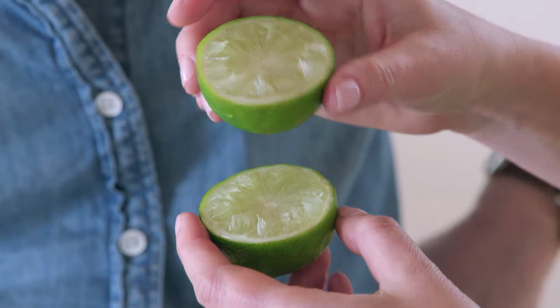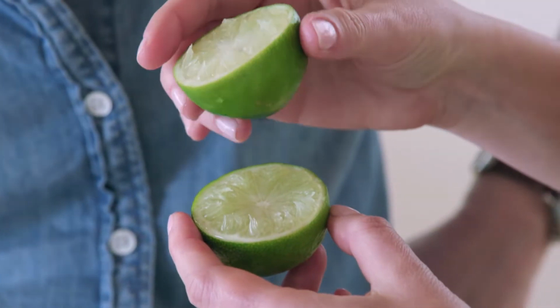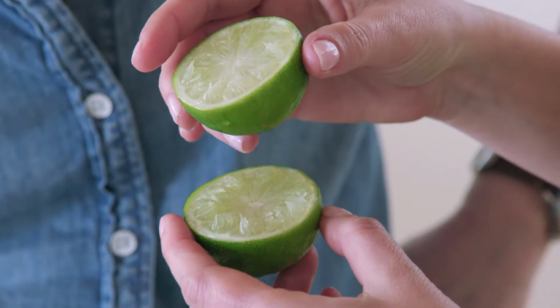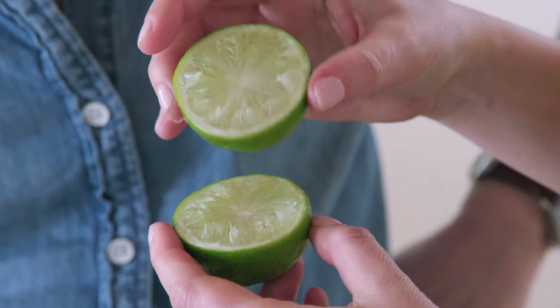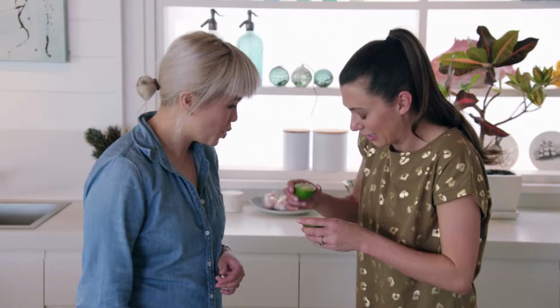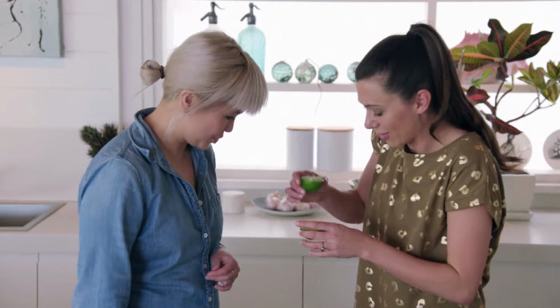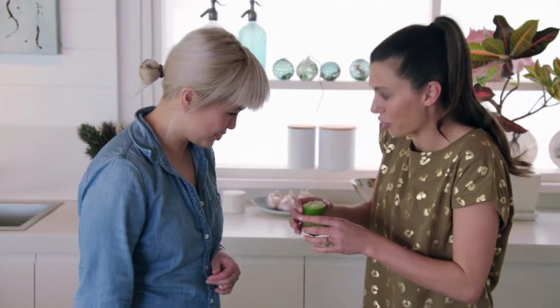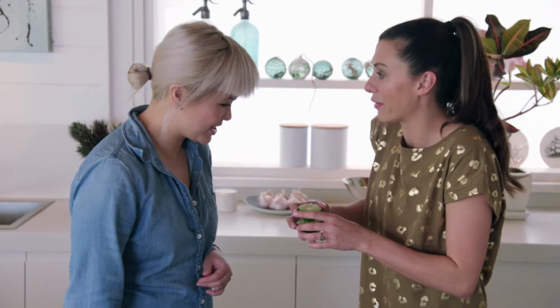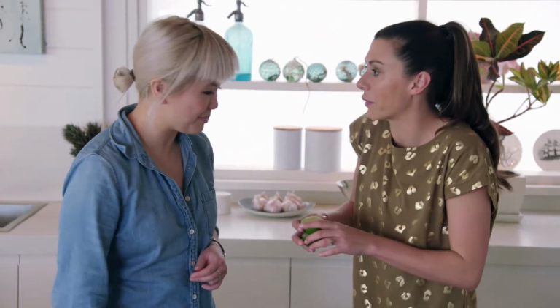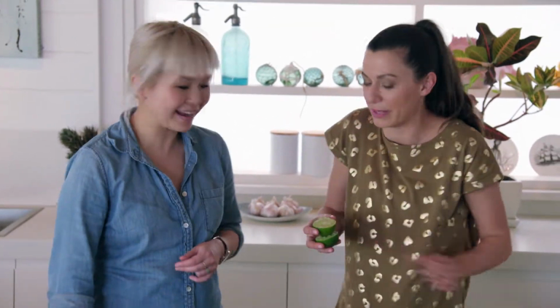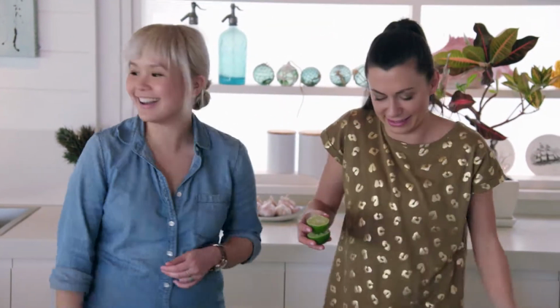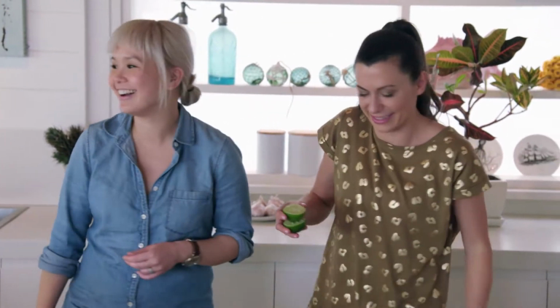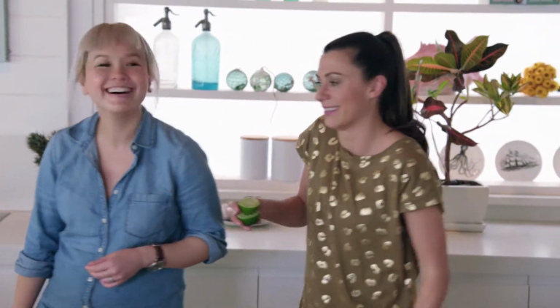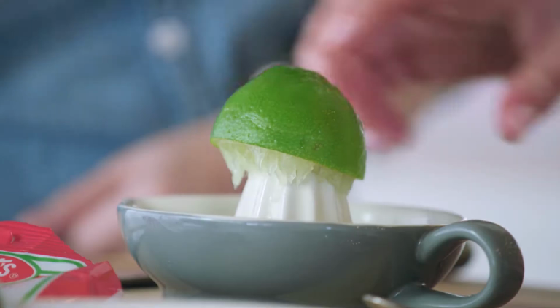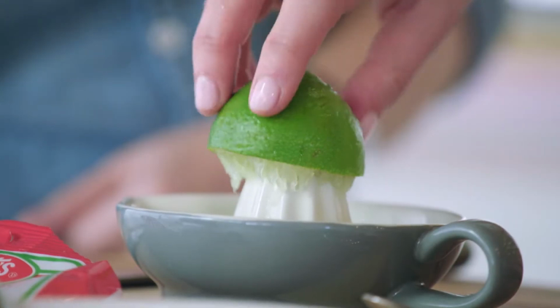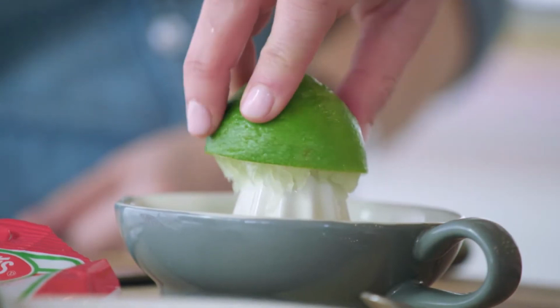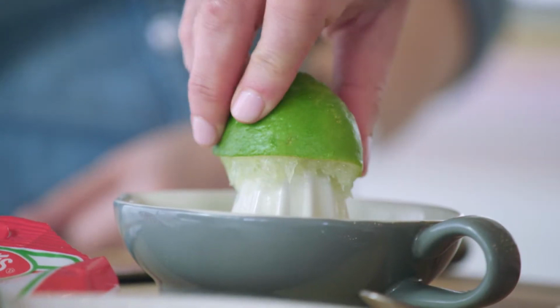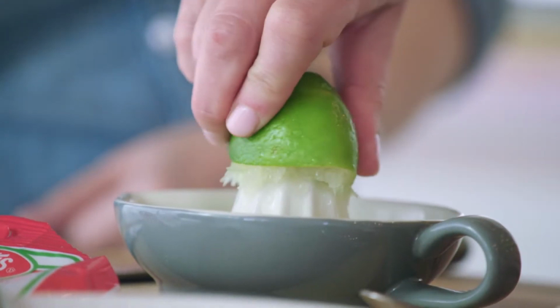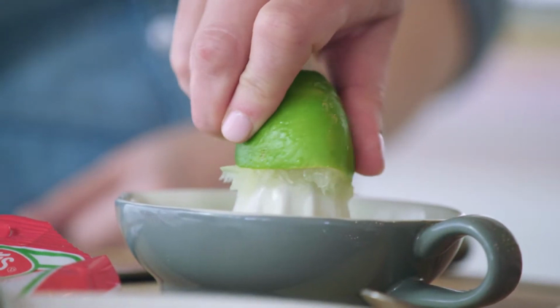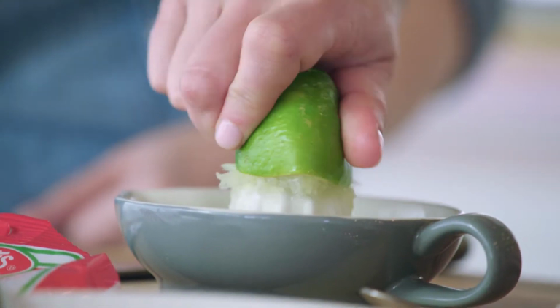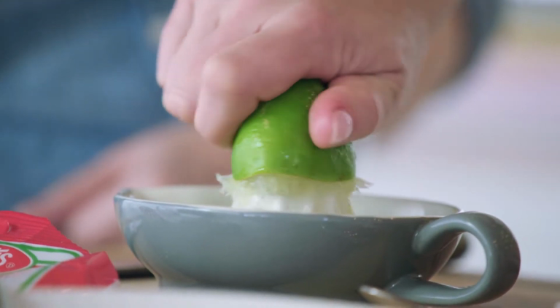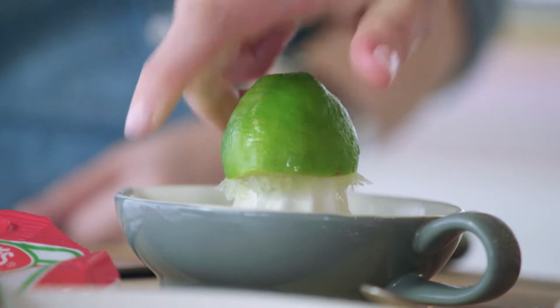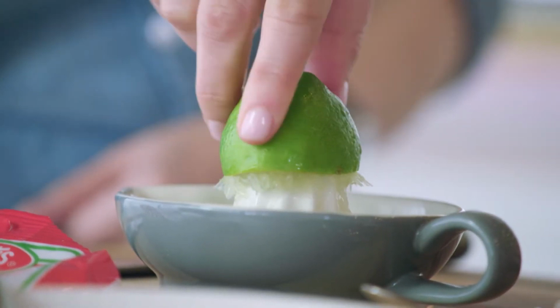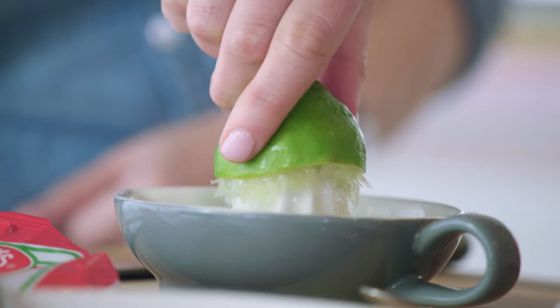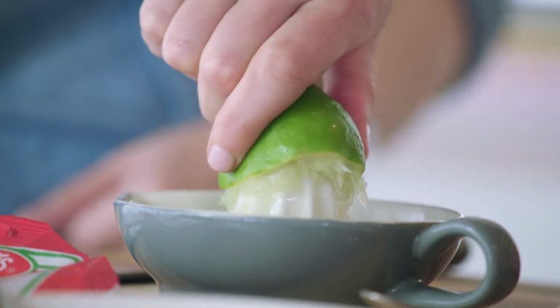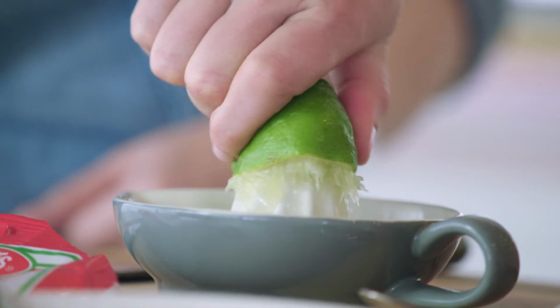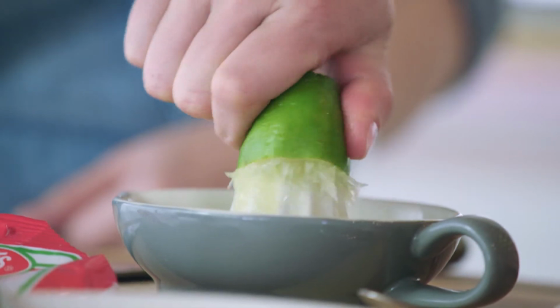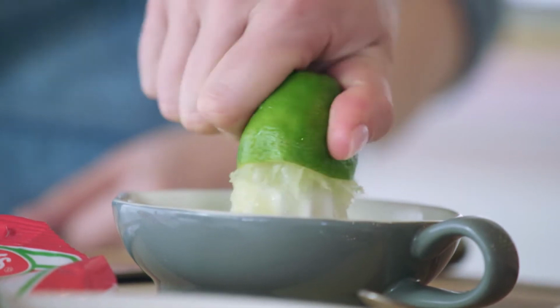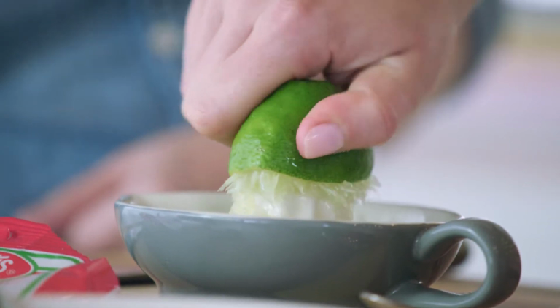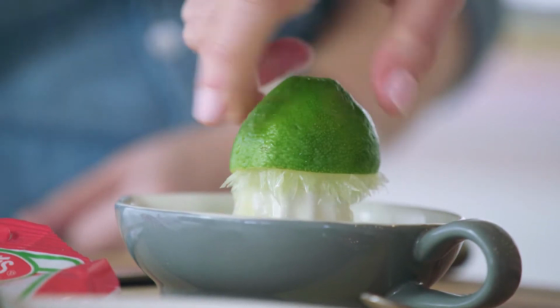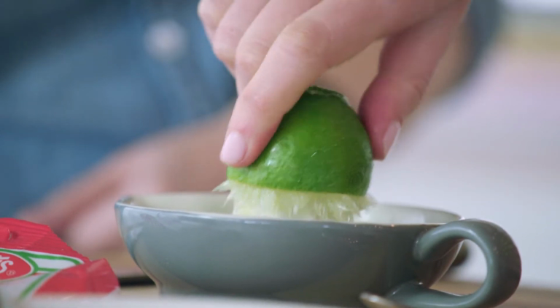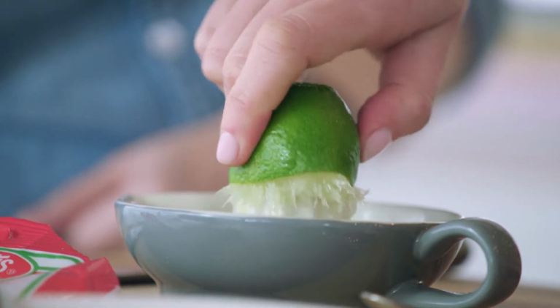They're so juicy — dripping everywhere already. You barely need to squeeze them and the juice literally comes straight out.